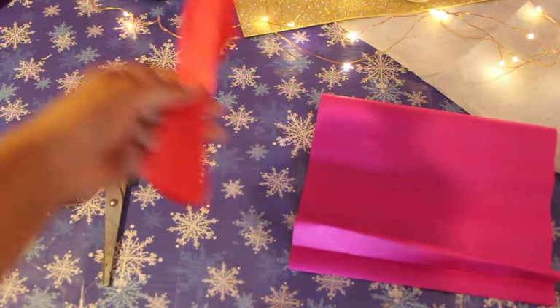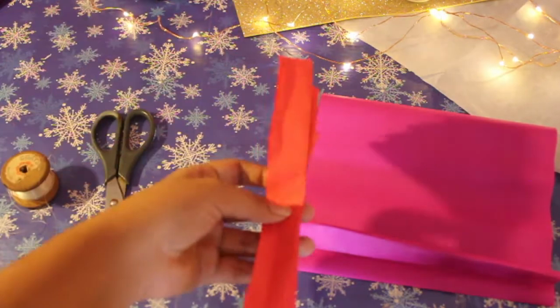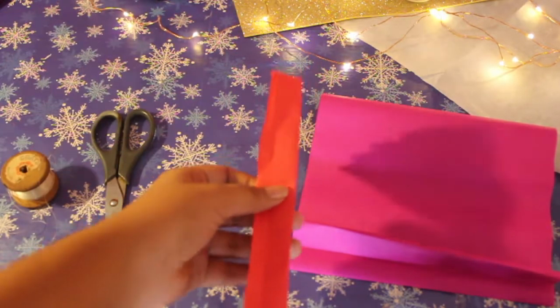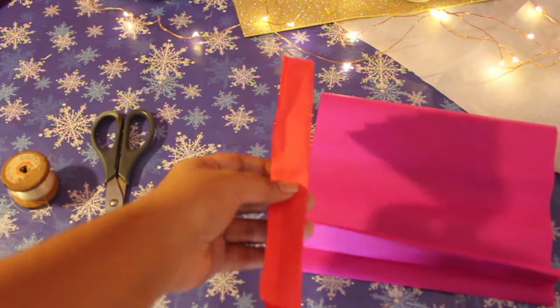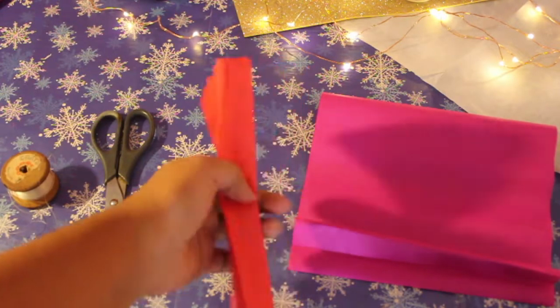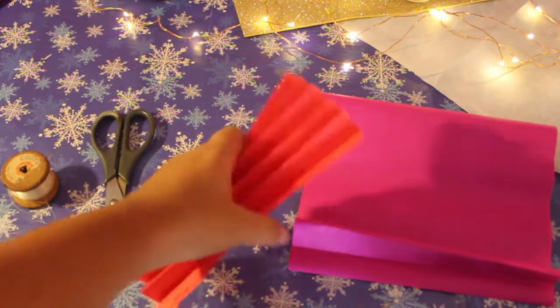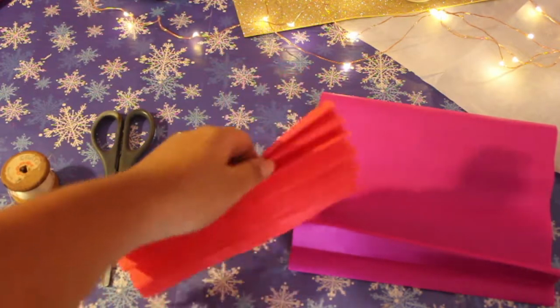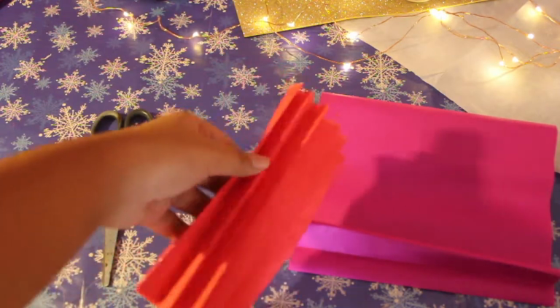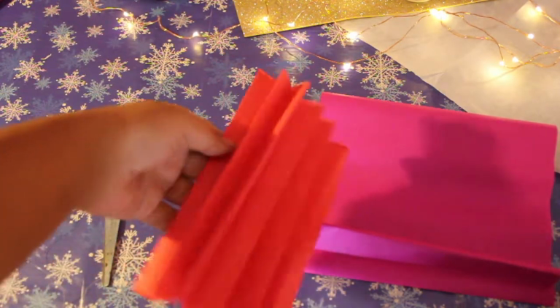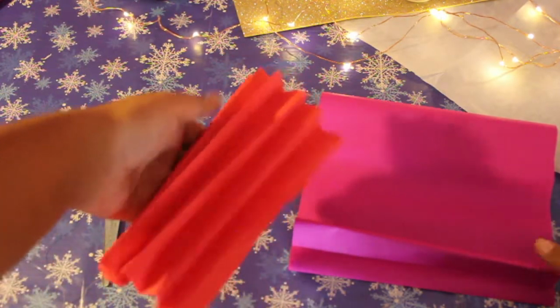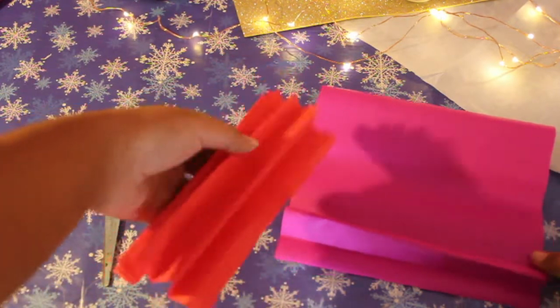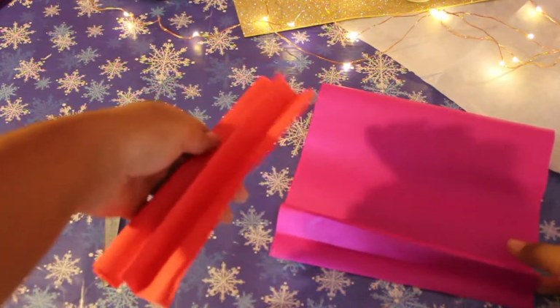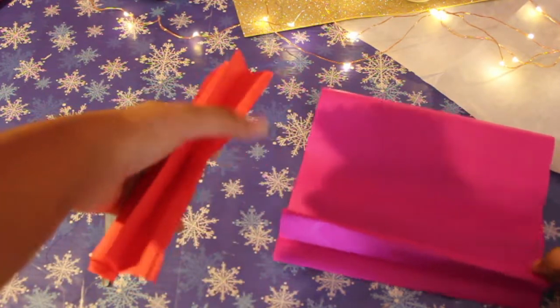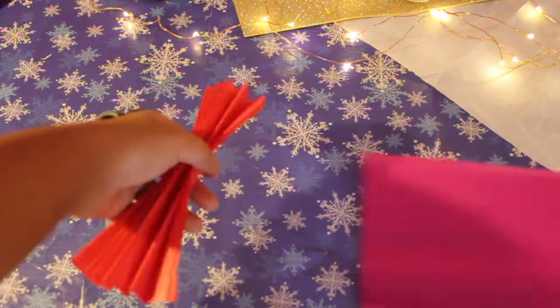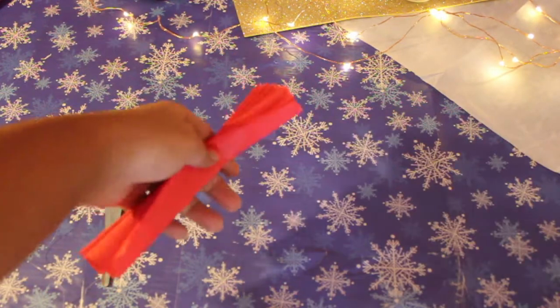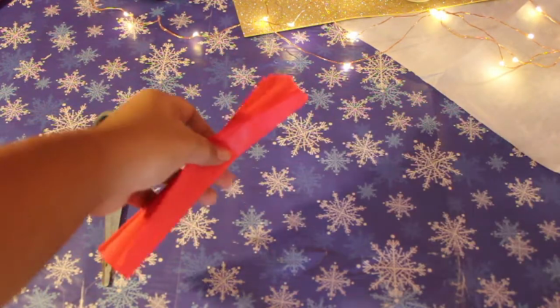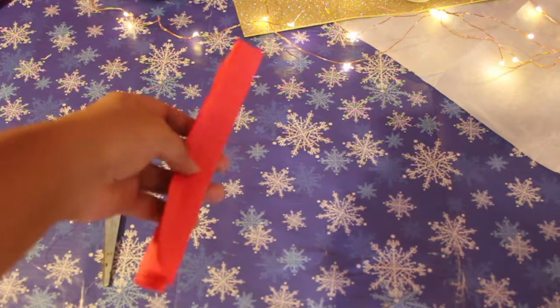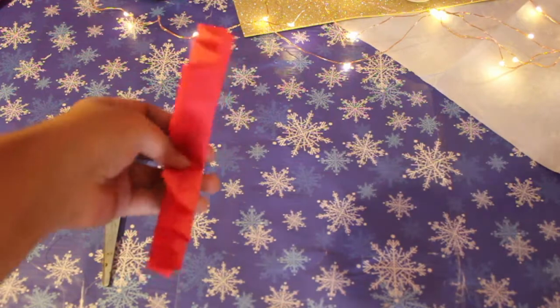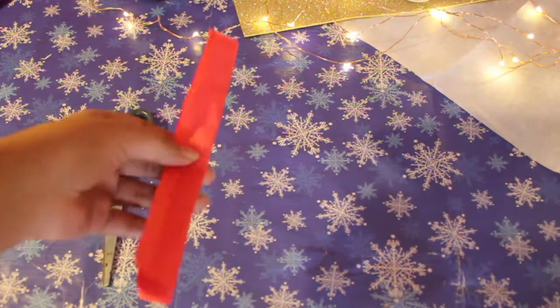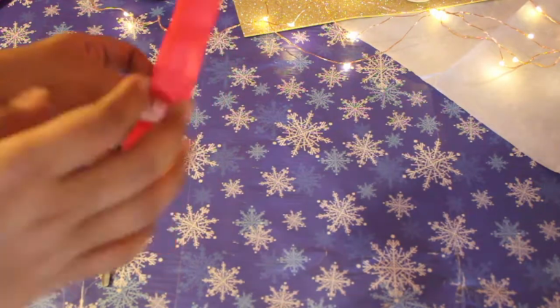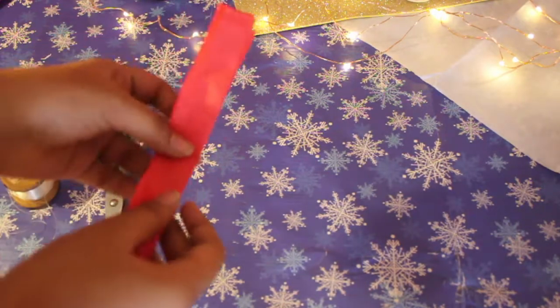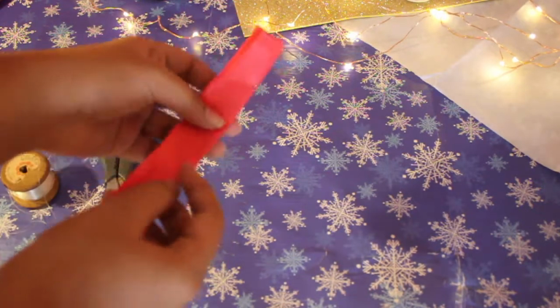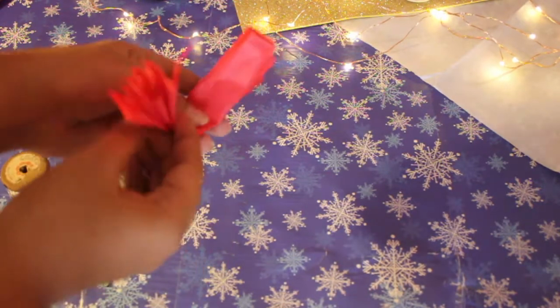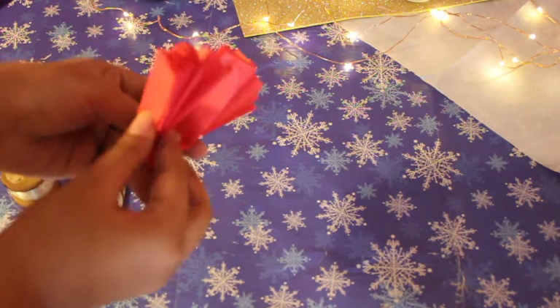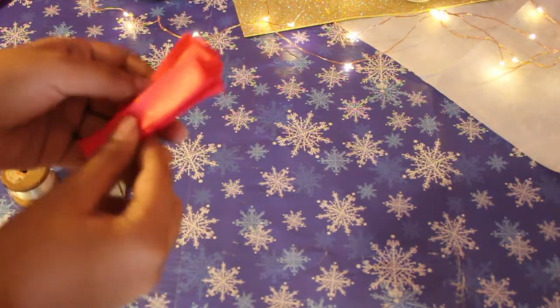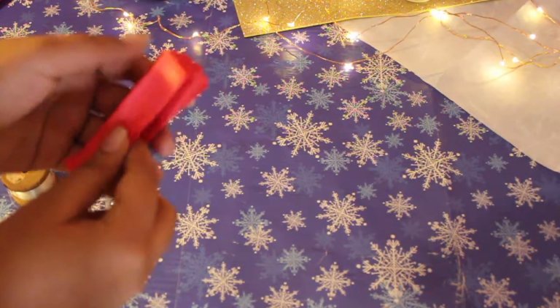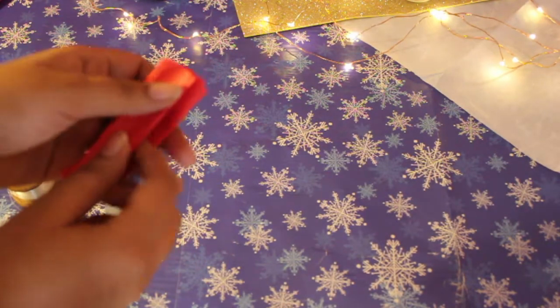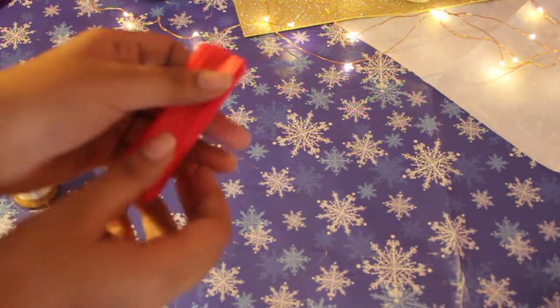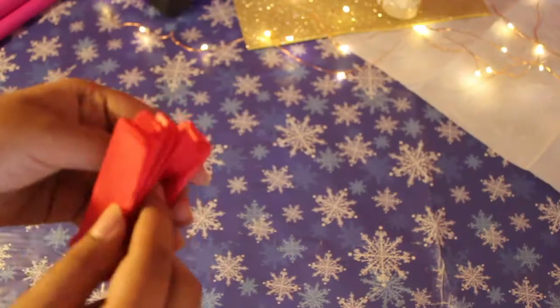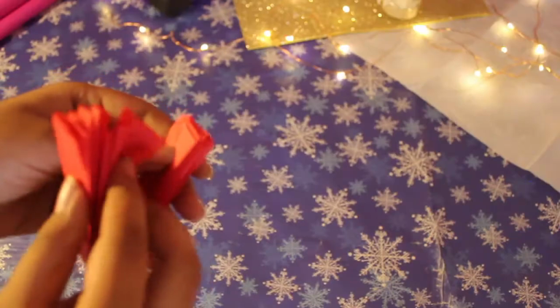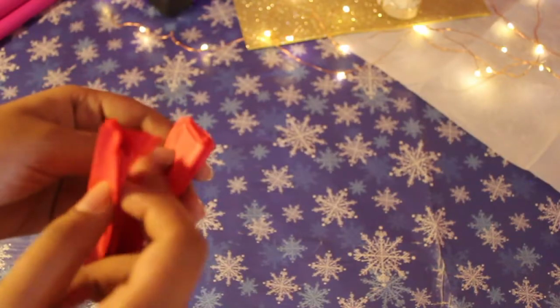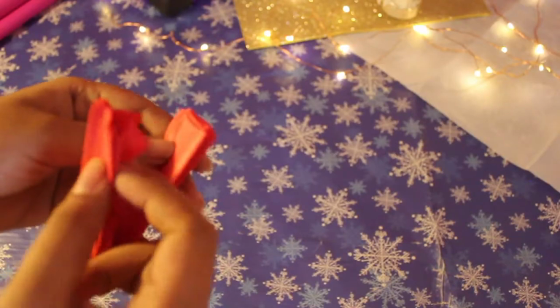Once you are done folding the paper in the Chinese fan style, you will find it looking something like this. You are going to fold it into half.